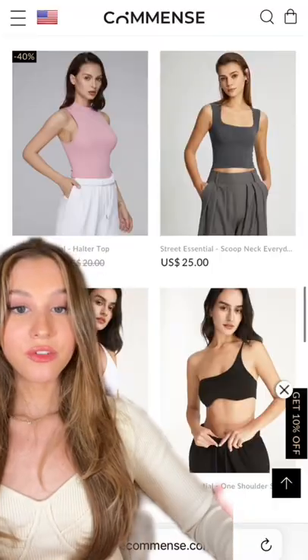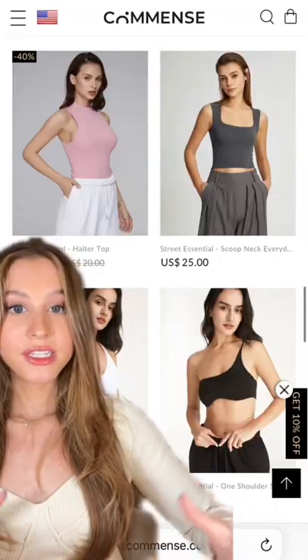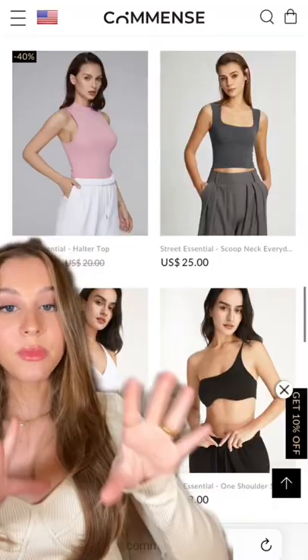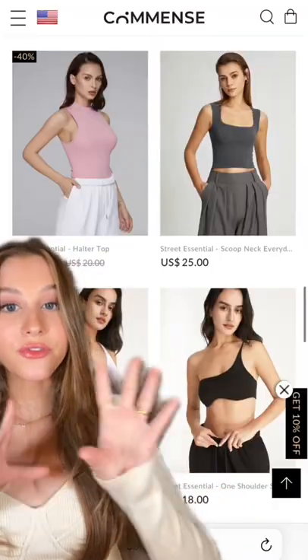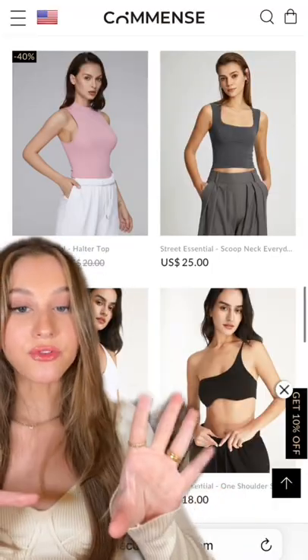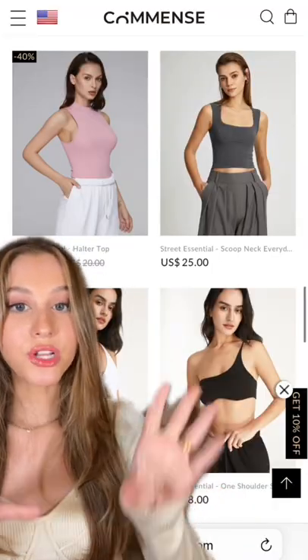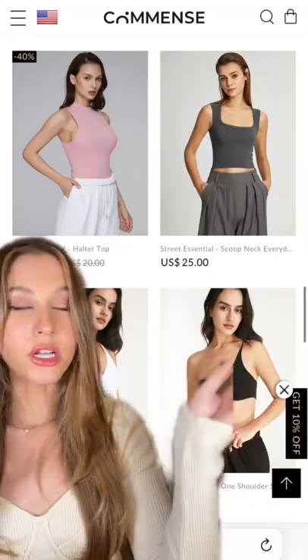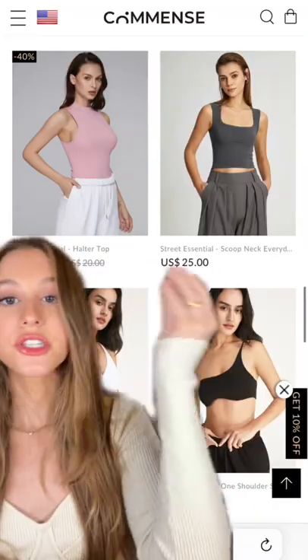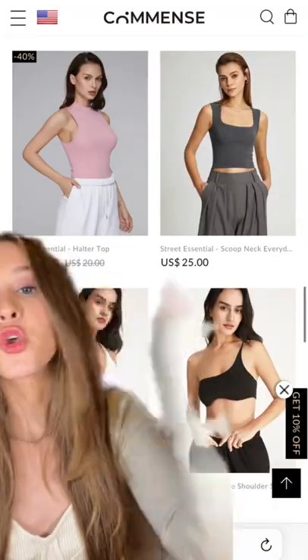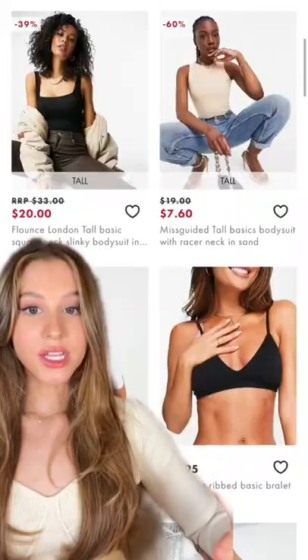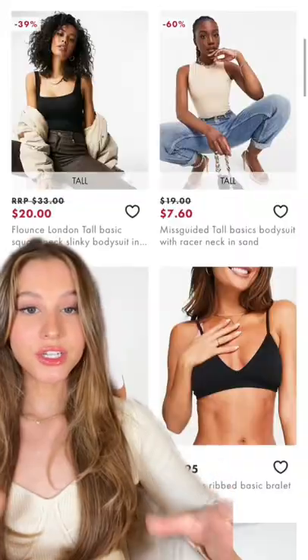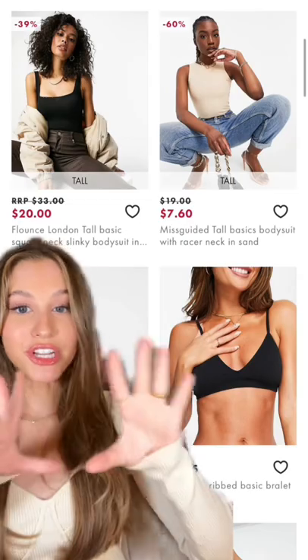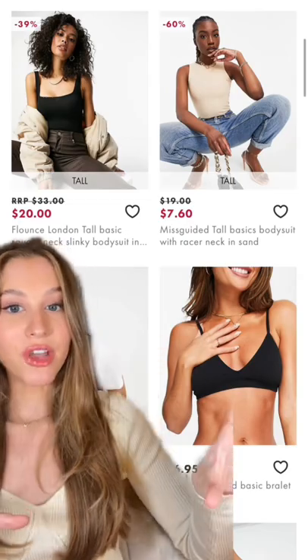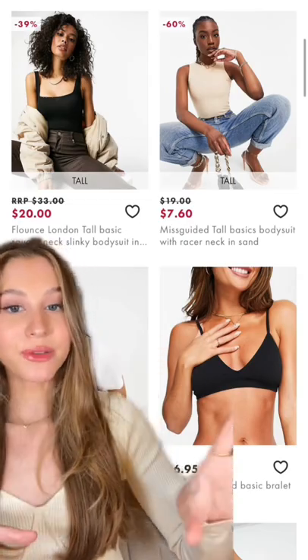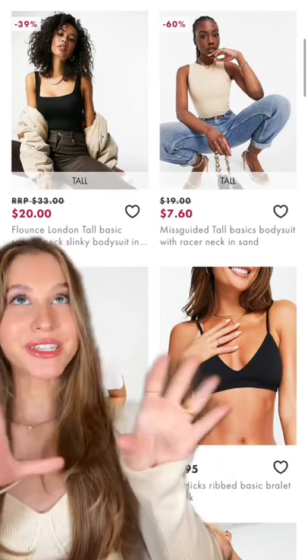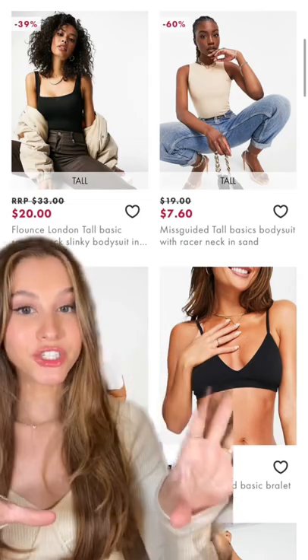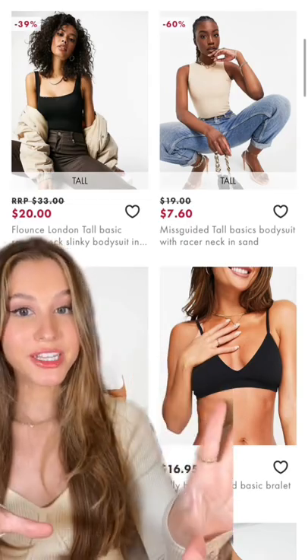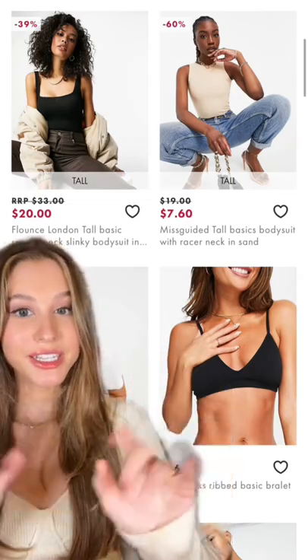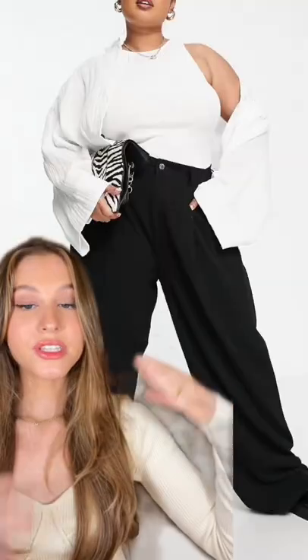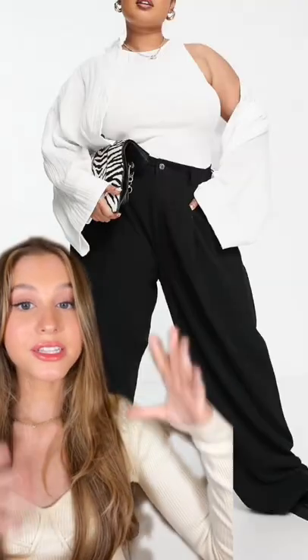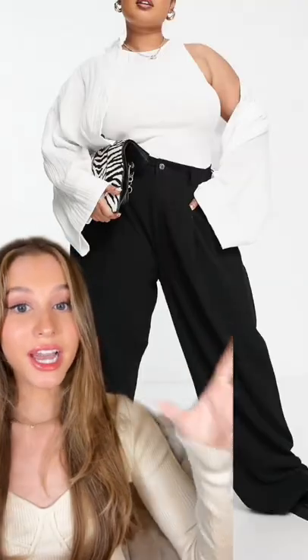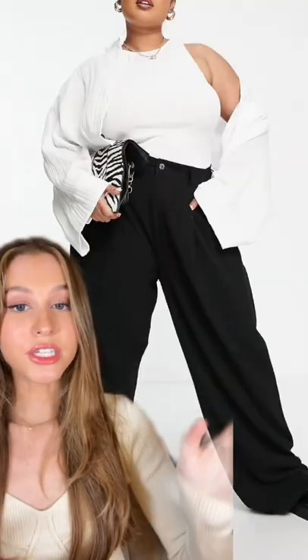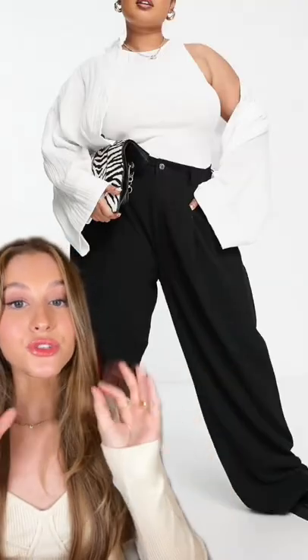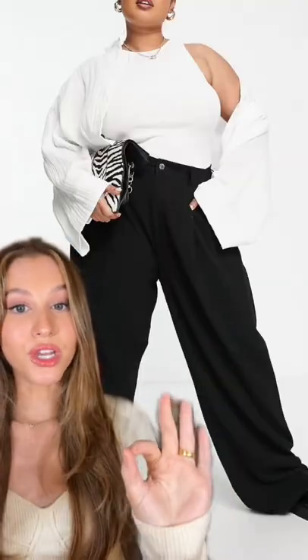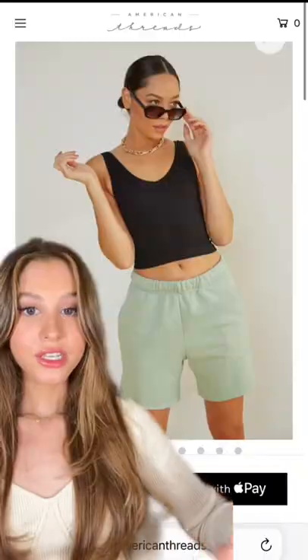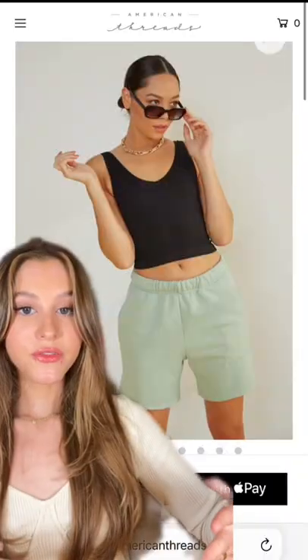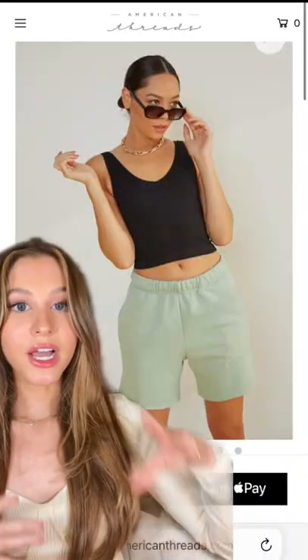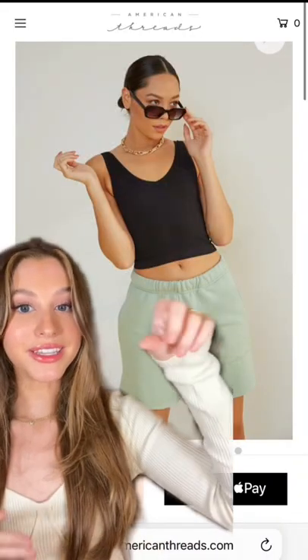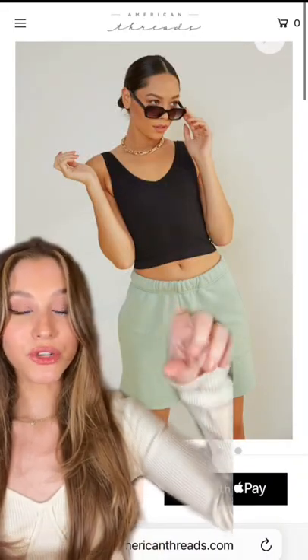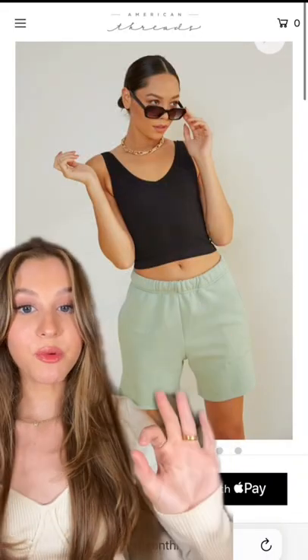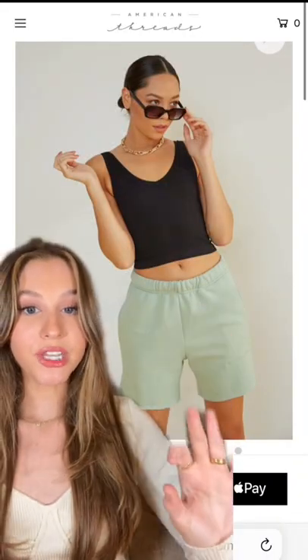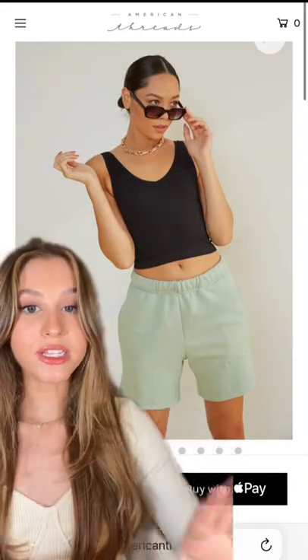One of my favorite places is Commenced — they're very affordable and the quality is just great. ASOS has good just about everything, but especially basics, and their size and height range is so good.